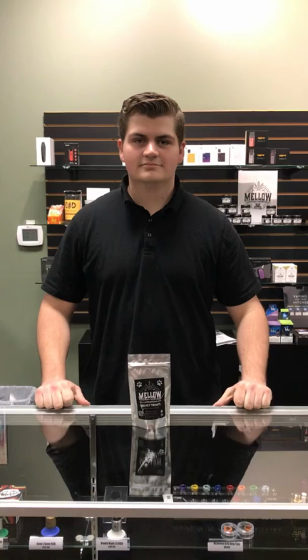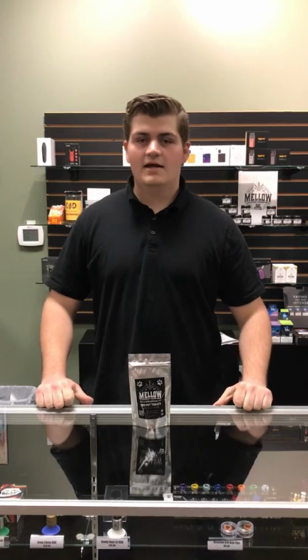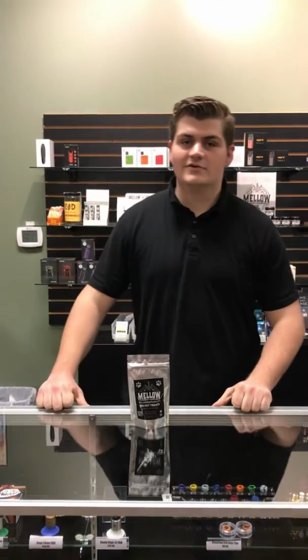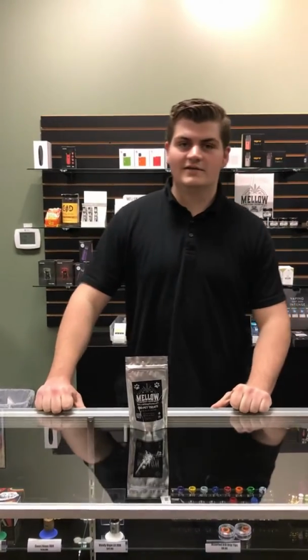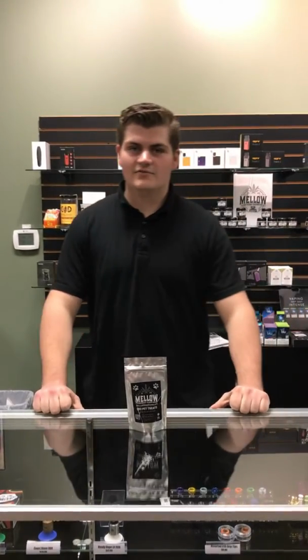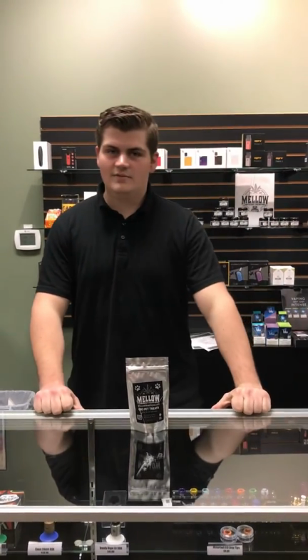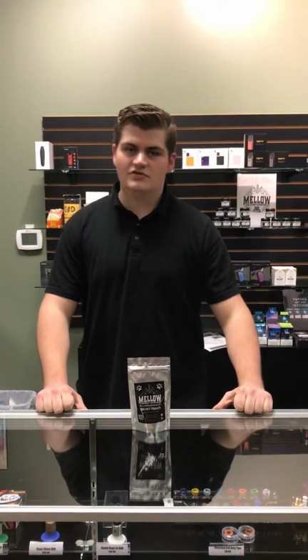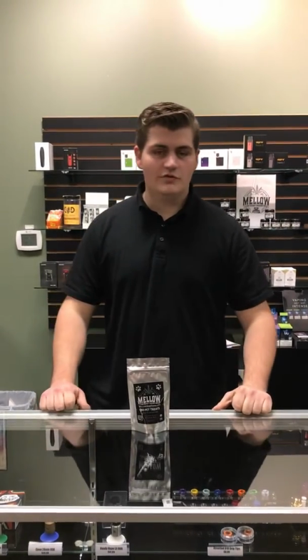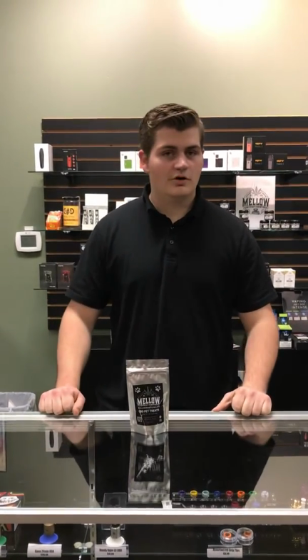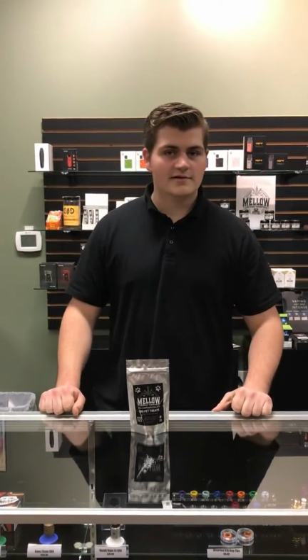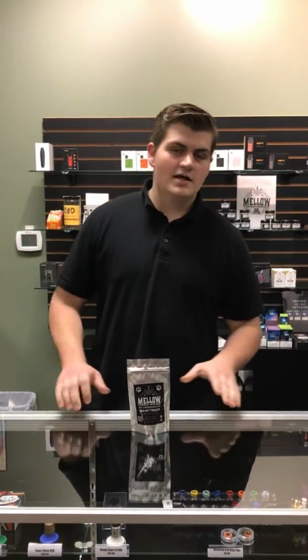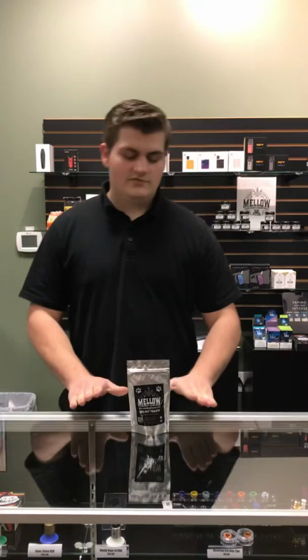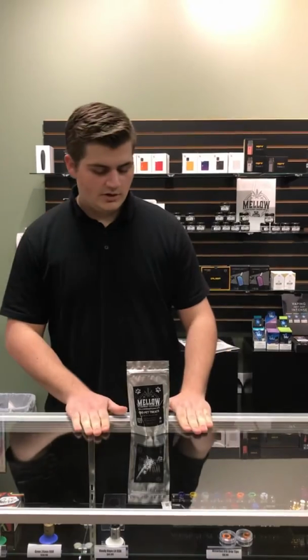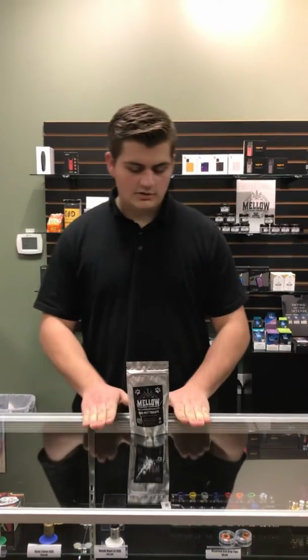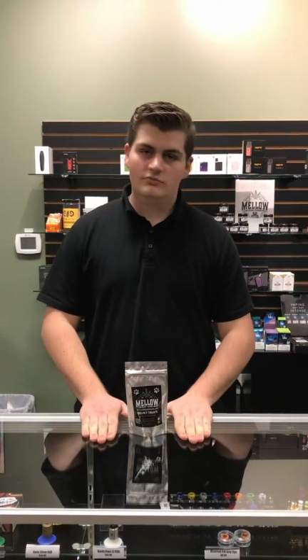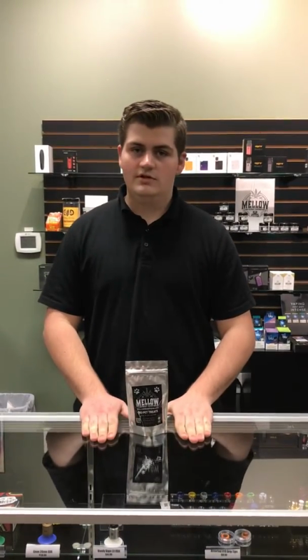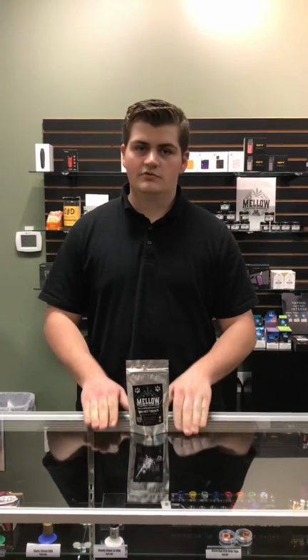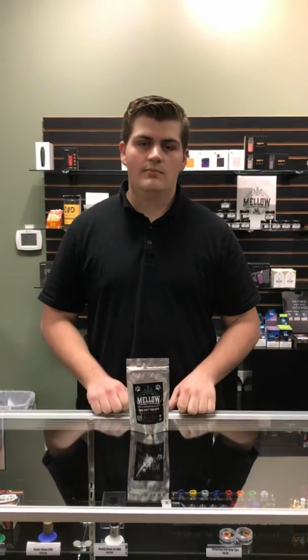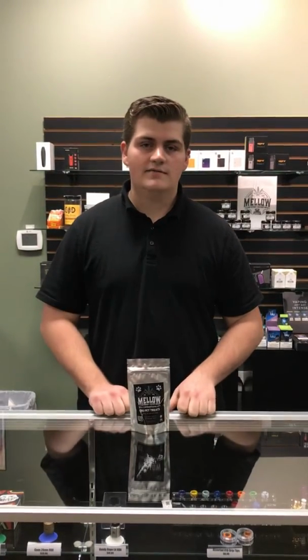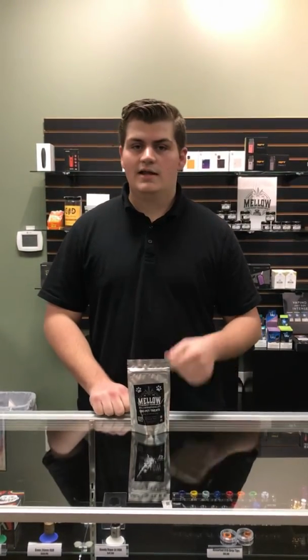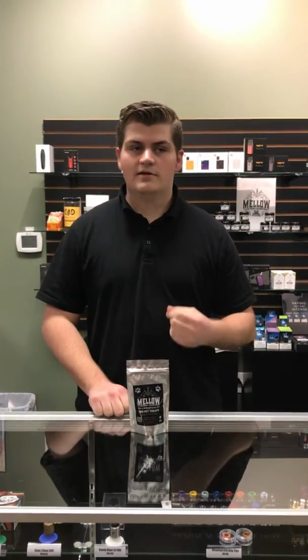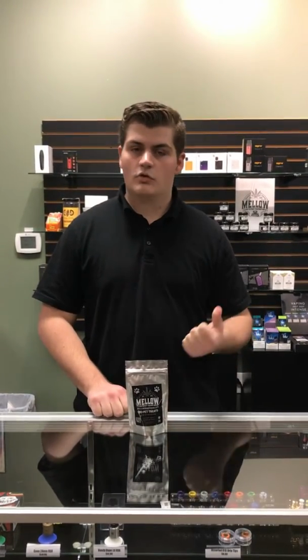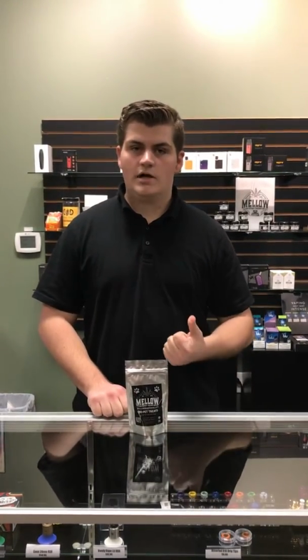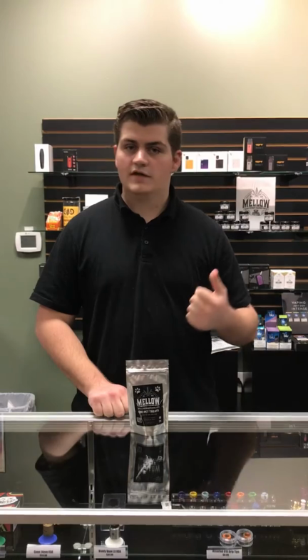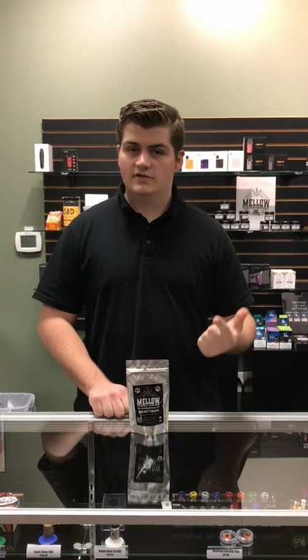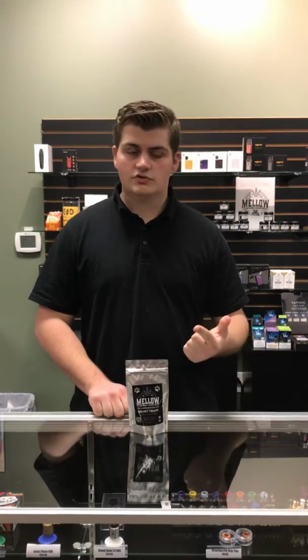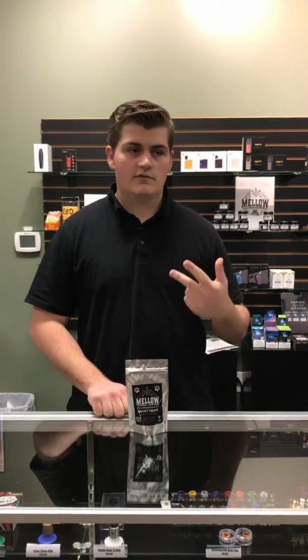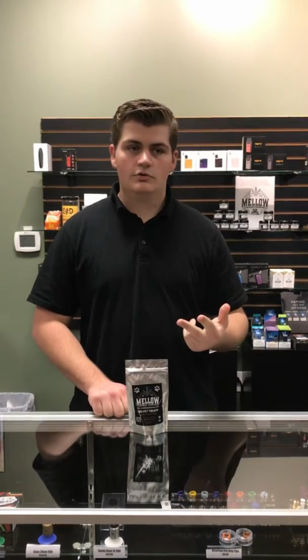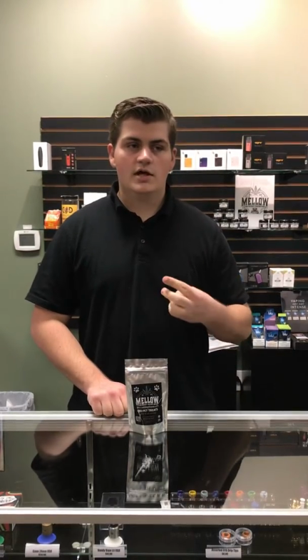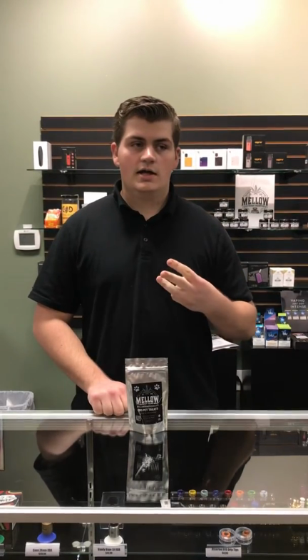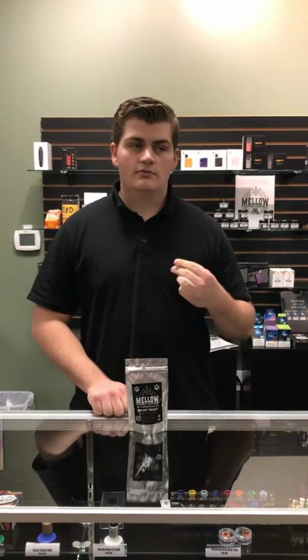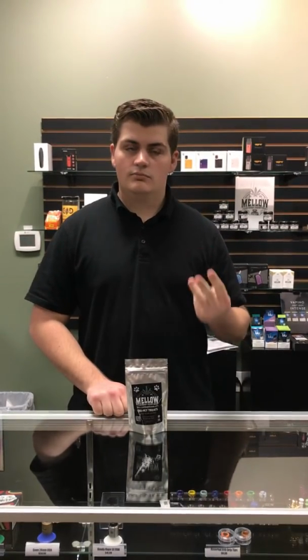Hey guys, it's Chris down here at the States with Mad Vapes coming at you with a new product. This is from our own CBD dispensary down in Belmont. They have things like the raw hemp flower, tinctures, the oils, and edibles.